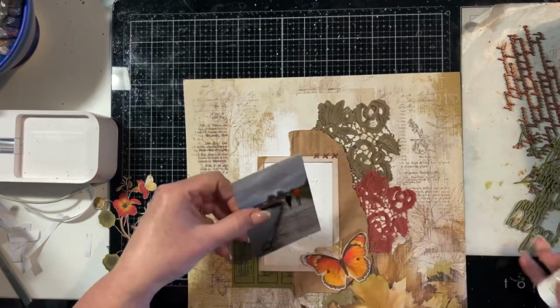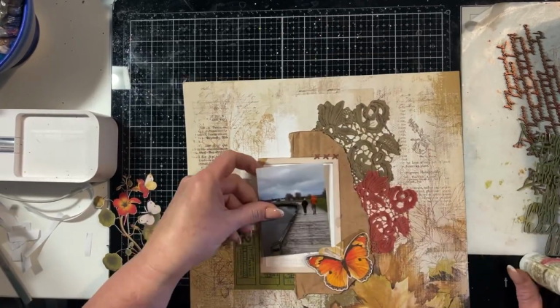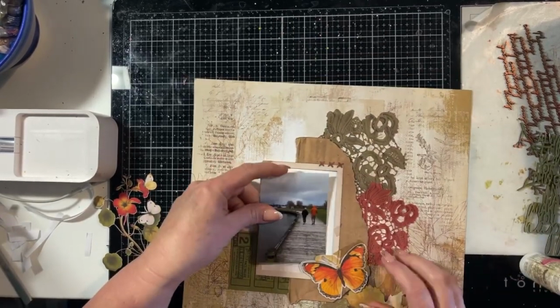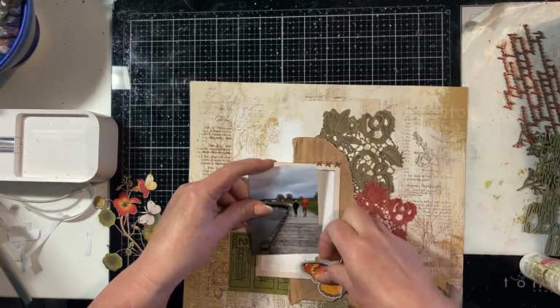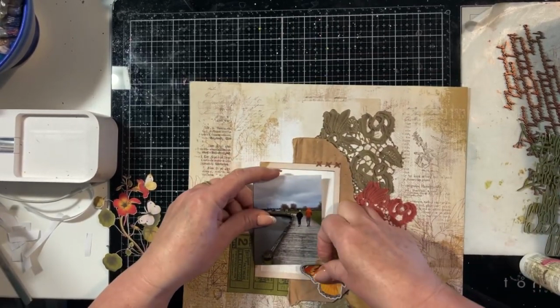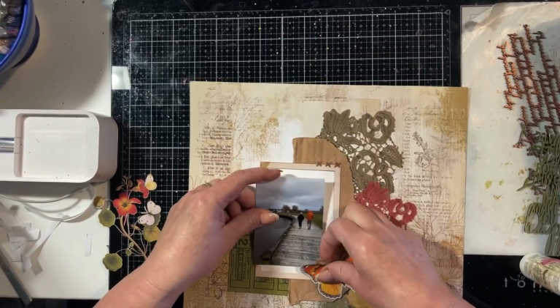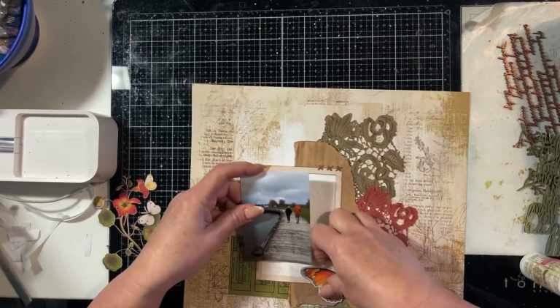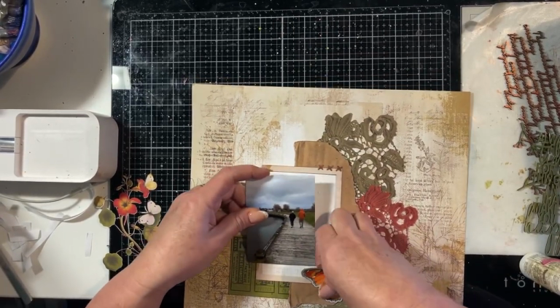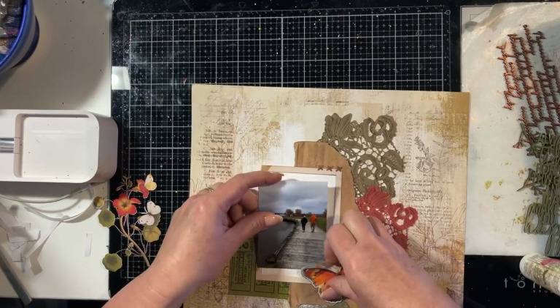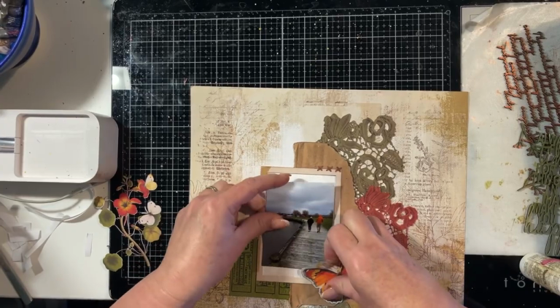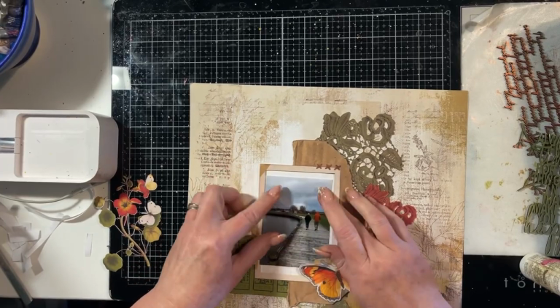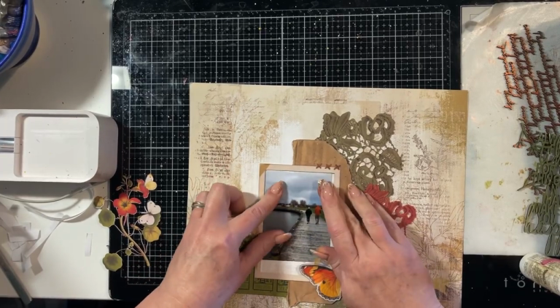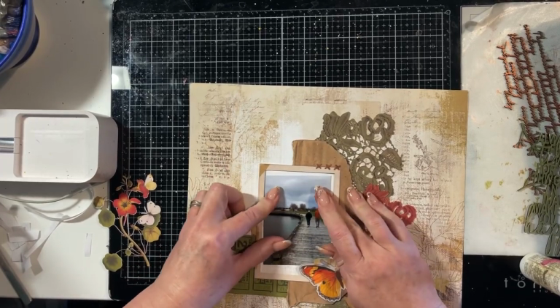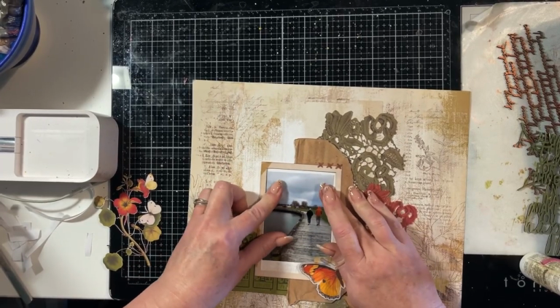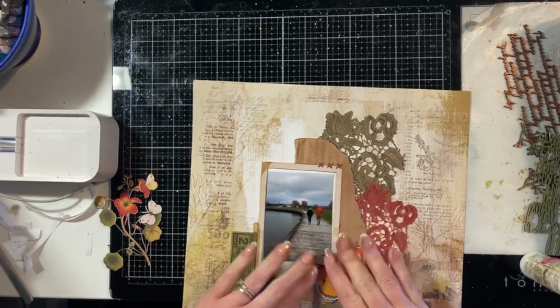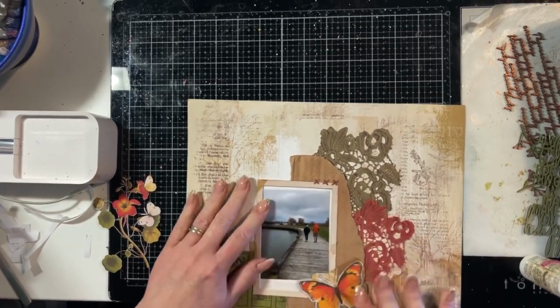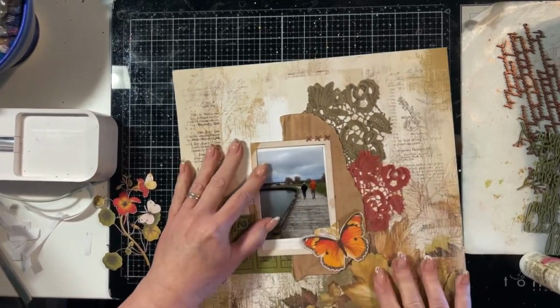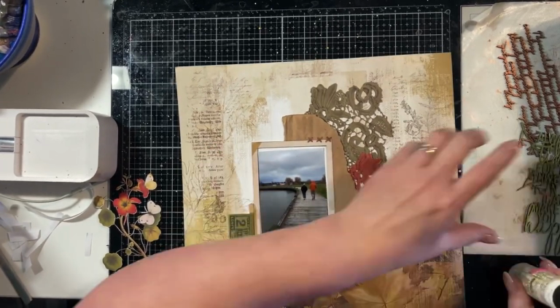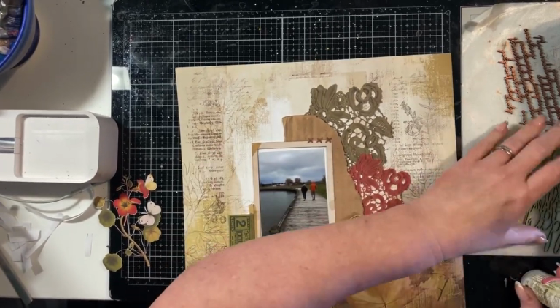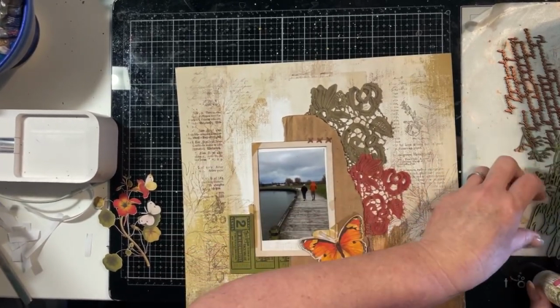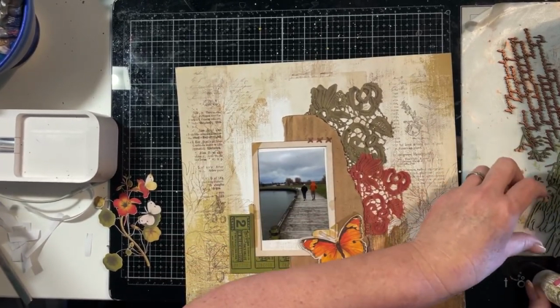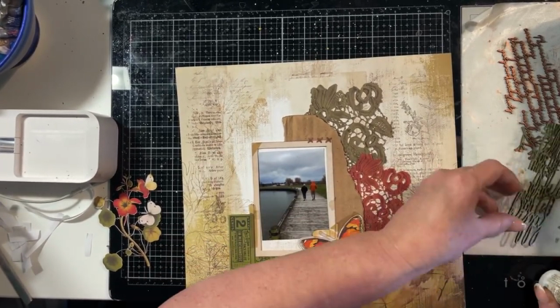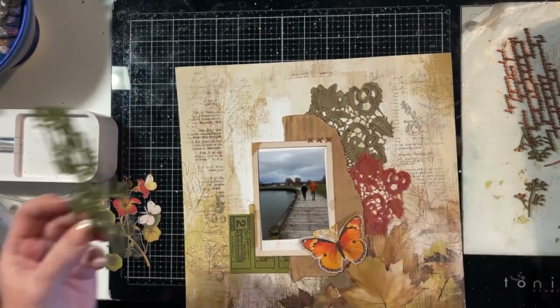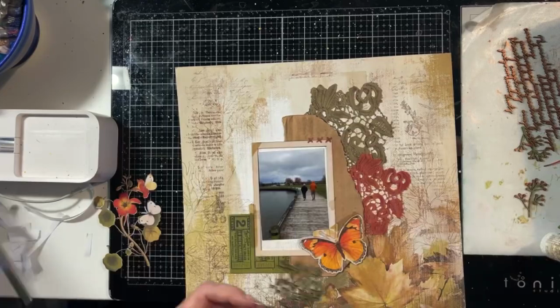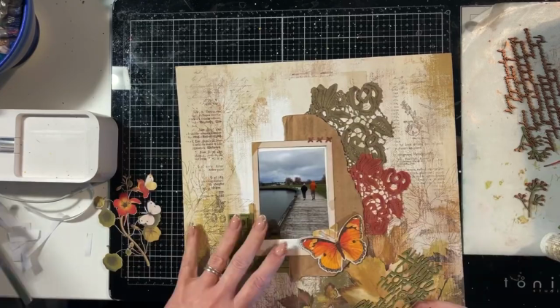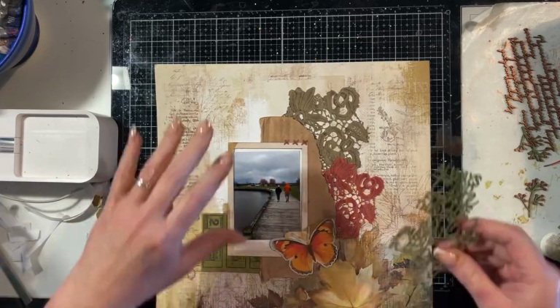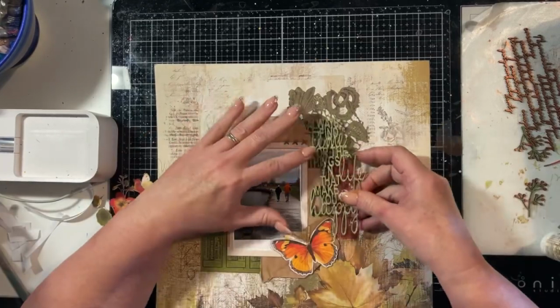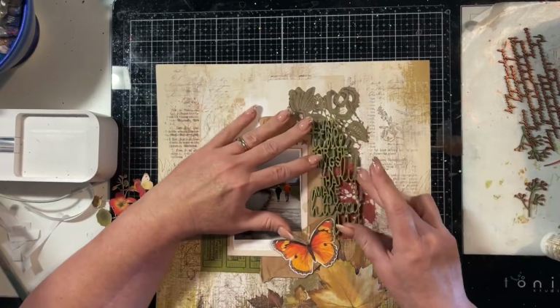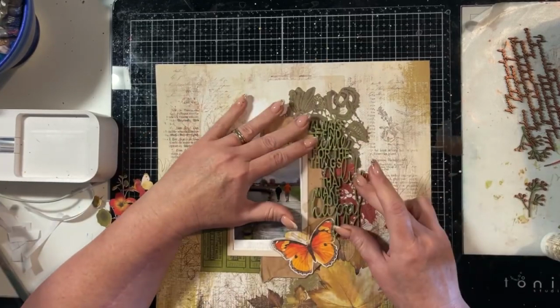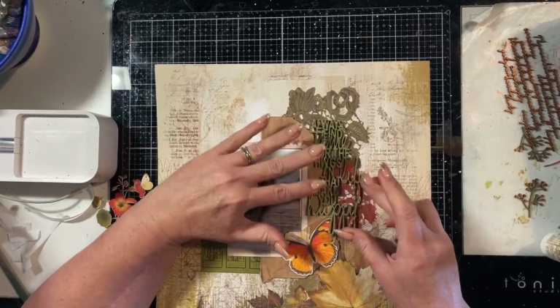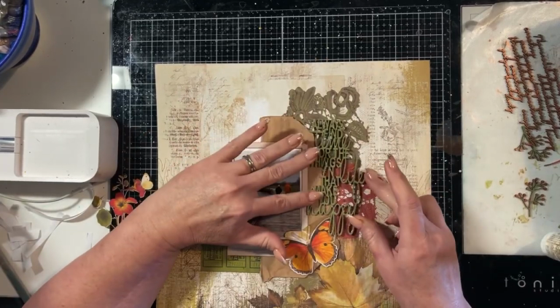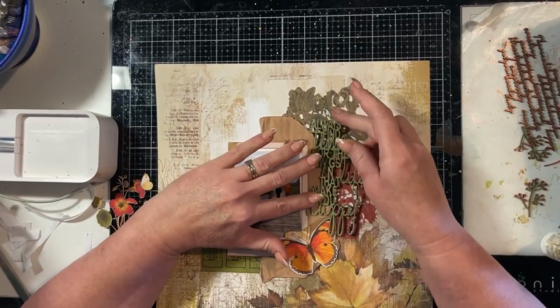The photo I'm using is a photo of my son and his grandfather that I took when we were walking around a lake one autumn day a few years ago.